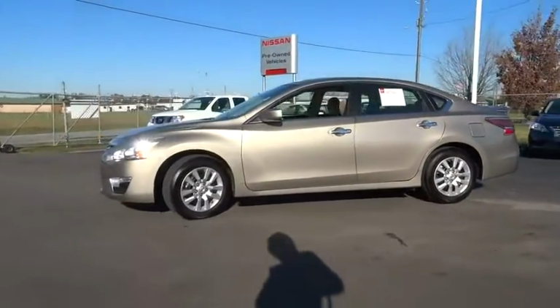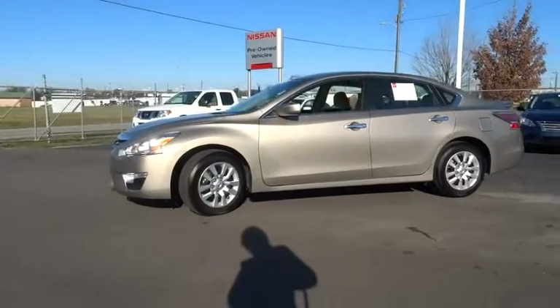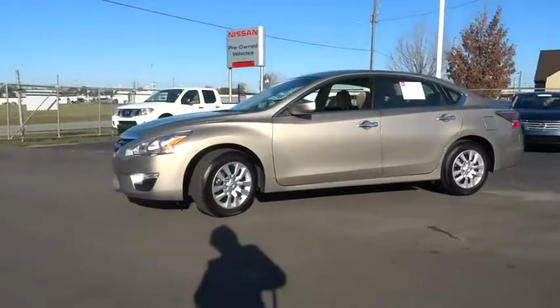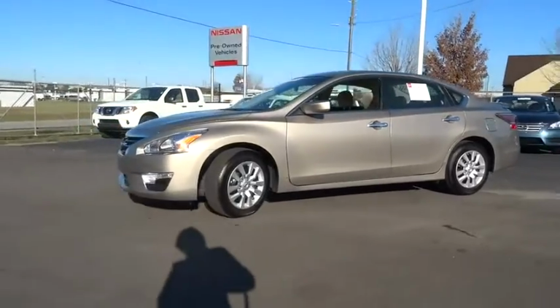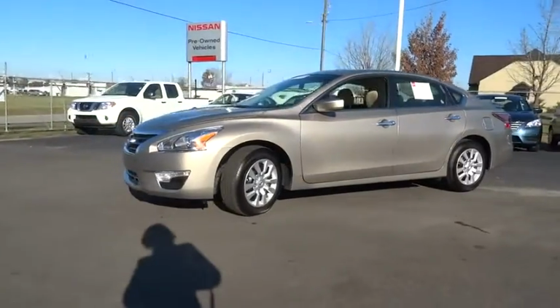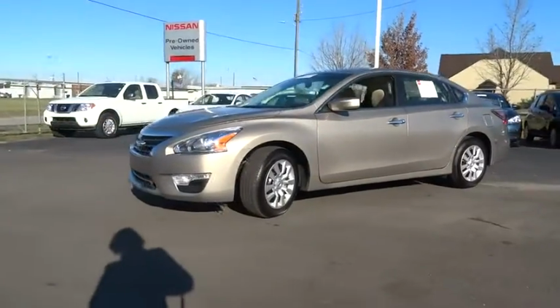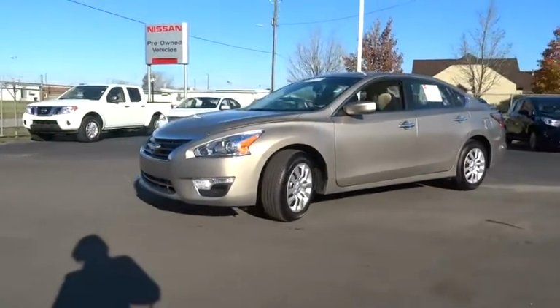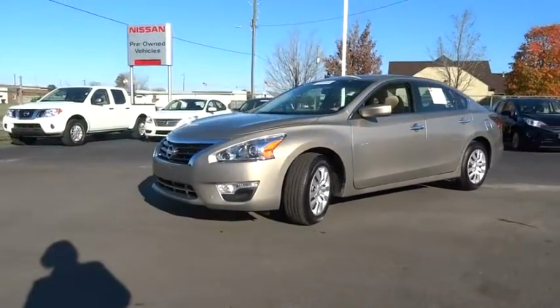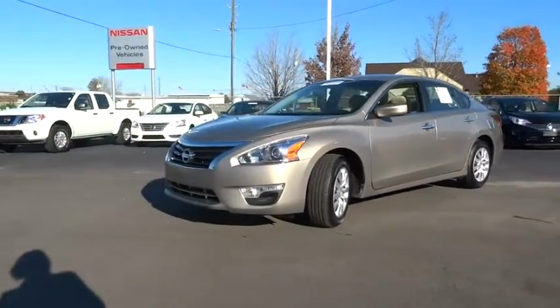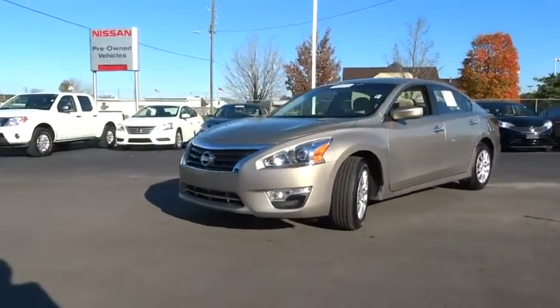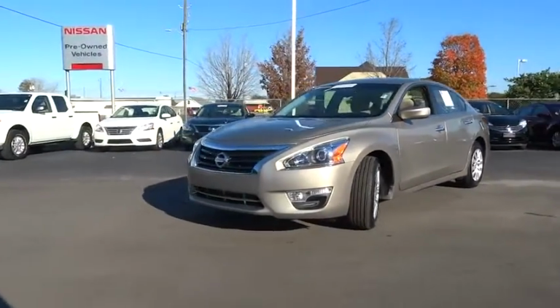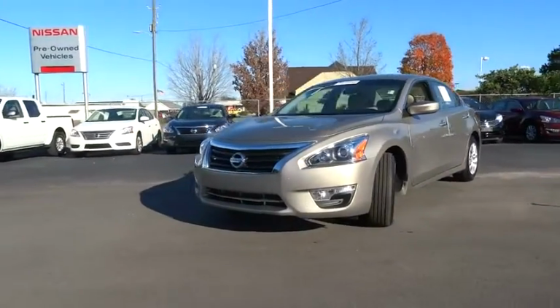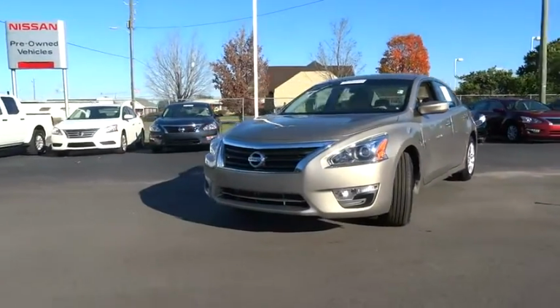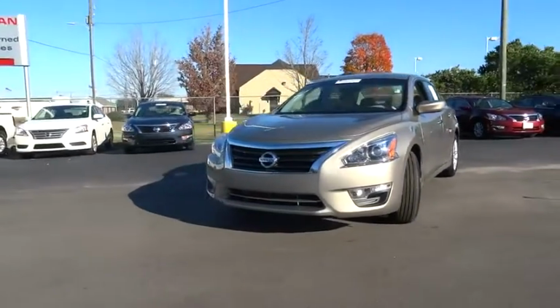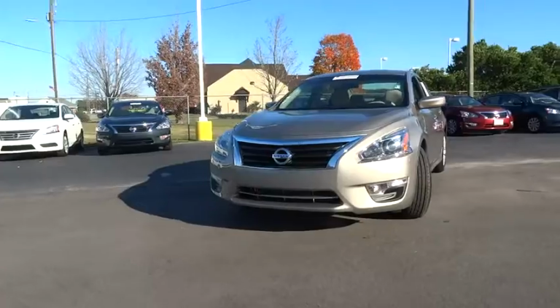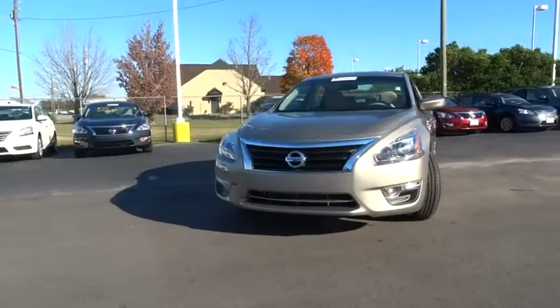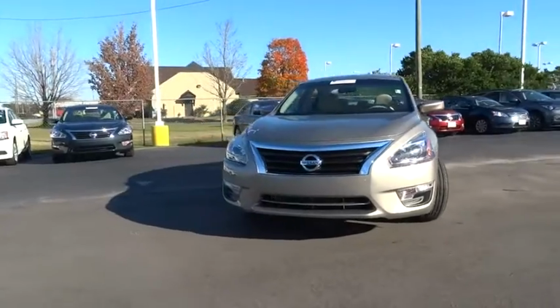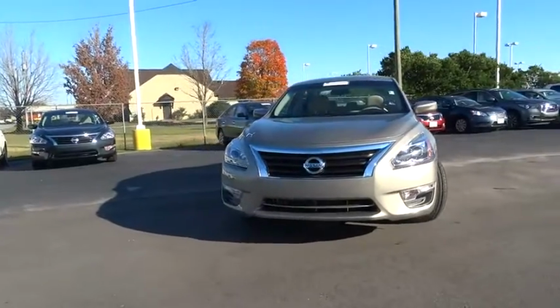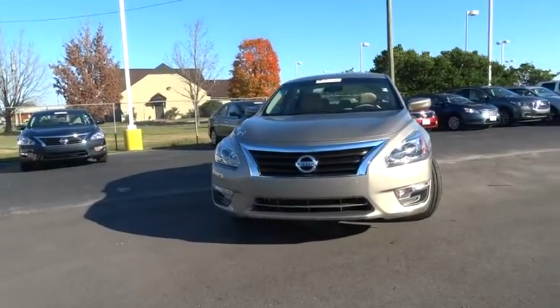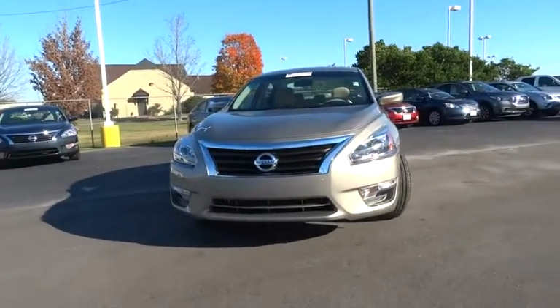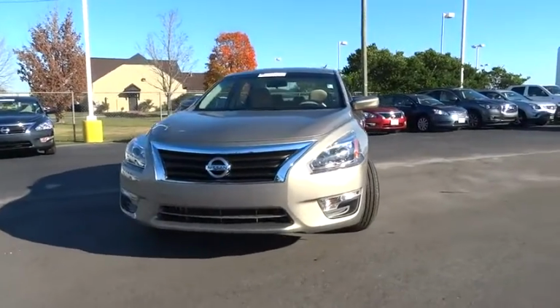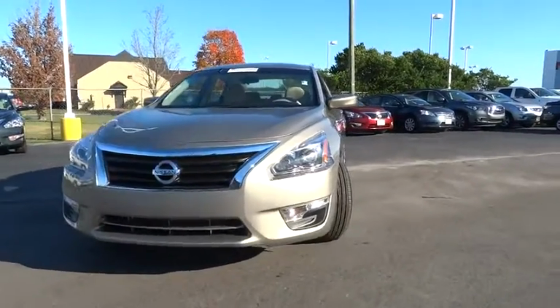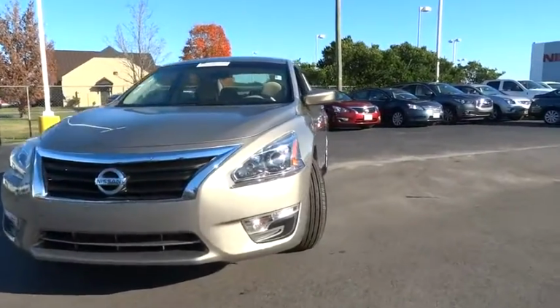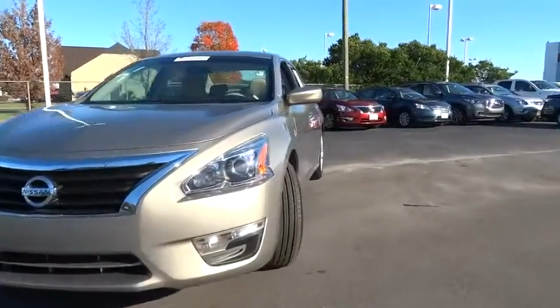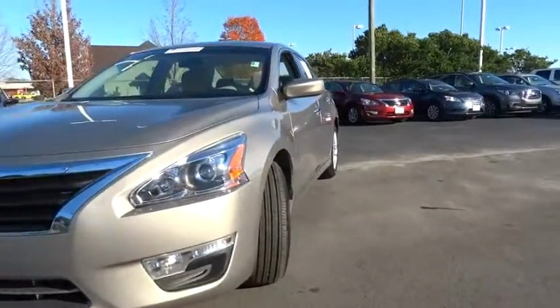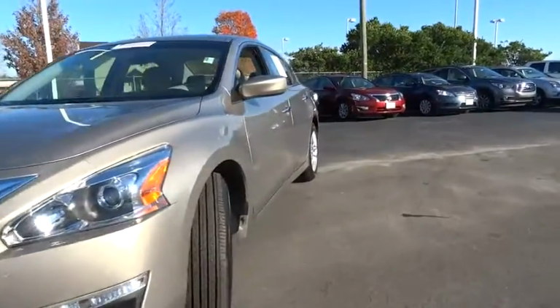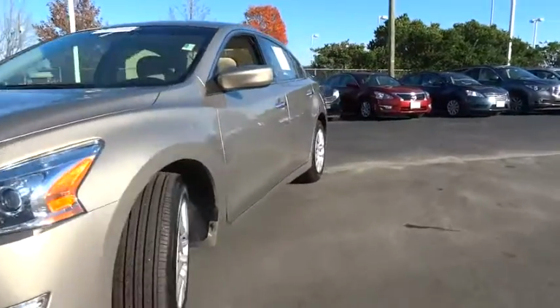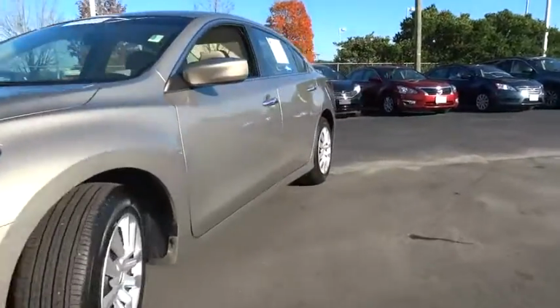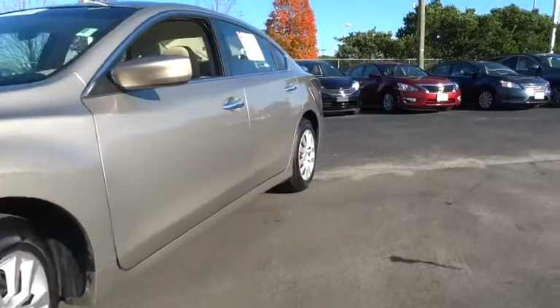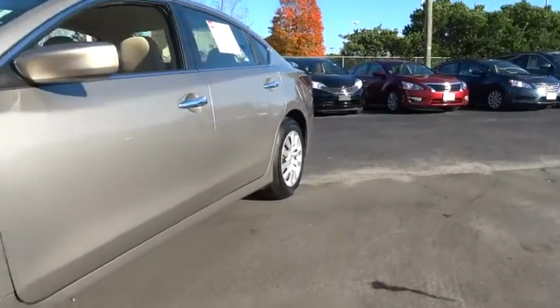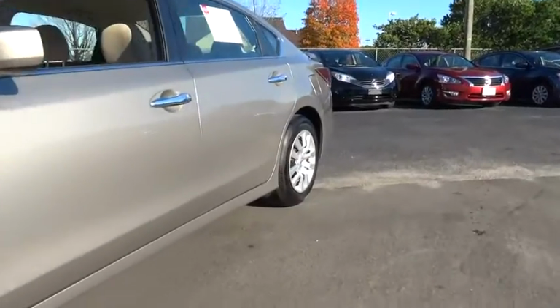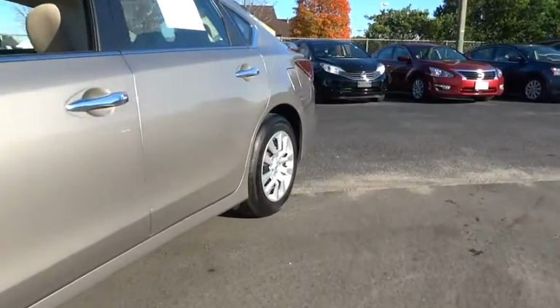Here are some of this vehicle's great options: Bluetooth. This vehicle is Carfax certified one owner and qualifies for Carfax buyback guarantee. Drive away with a great deal on this vehicle. Call or stop in today.